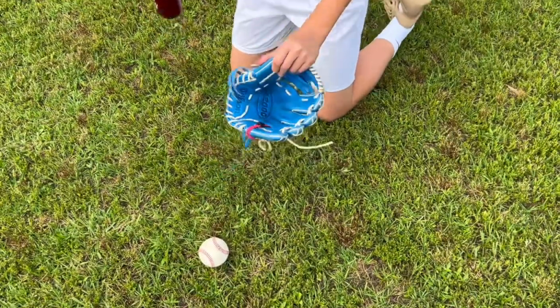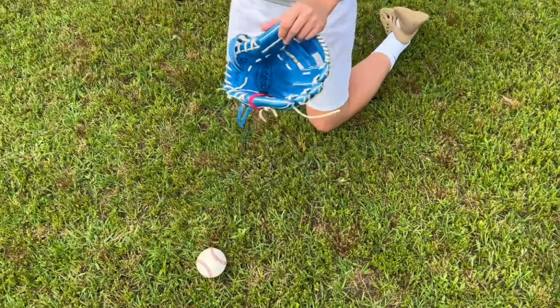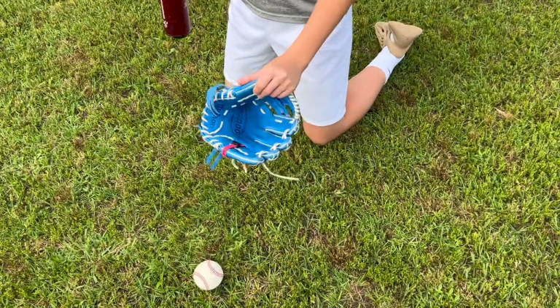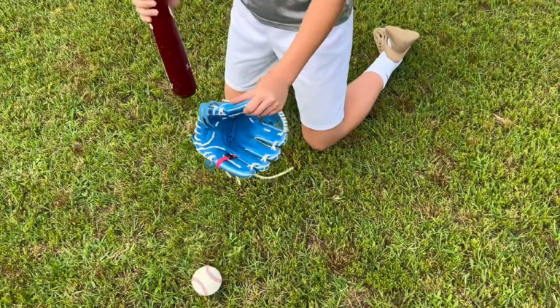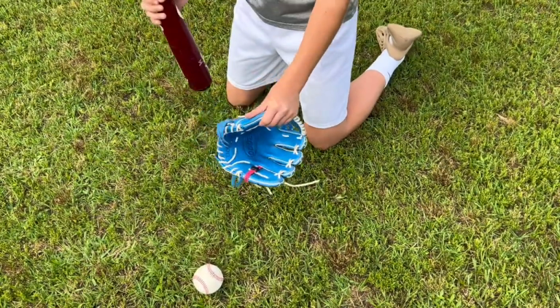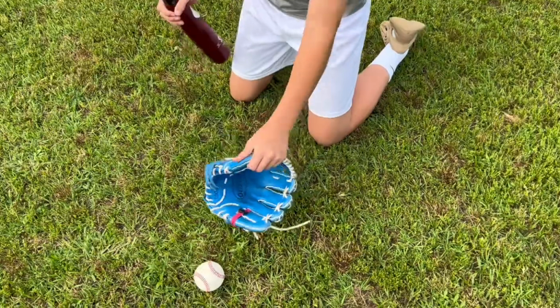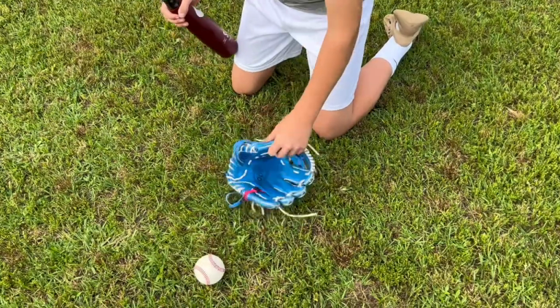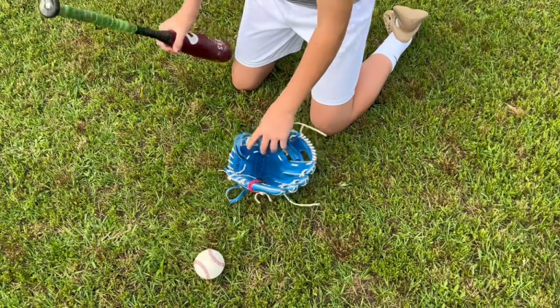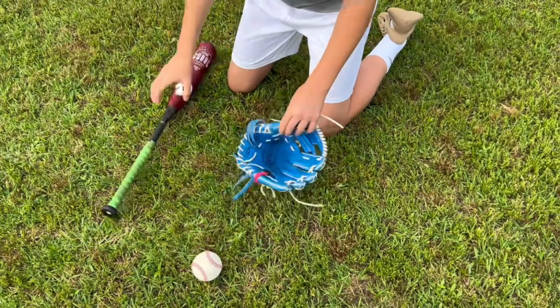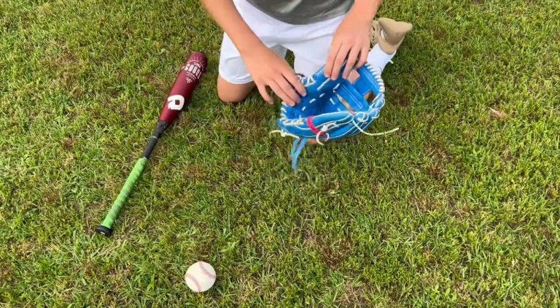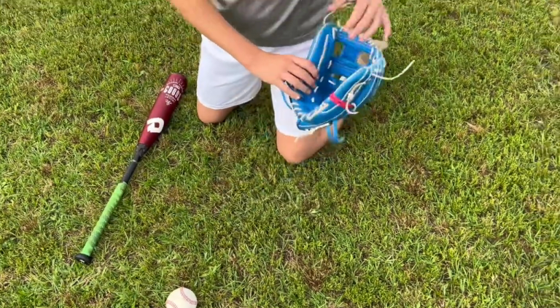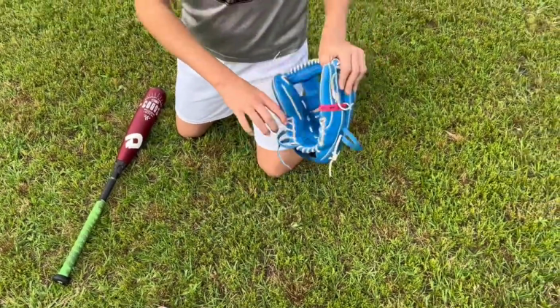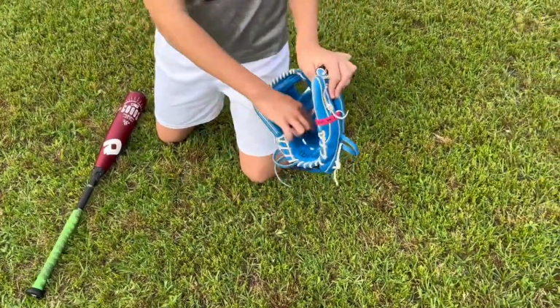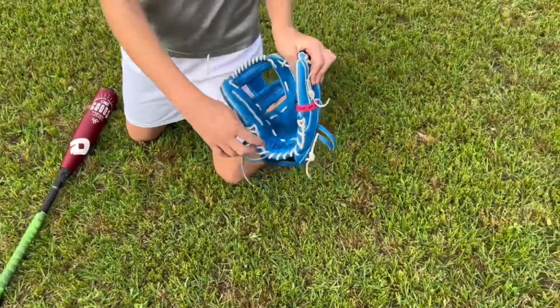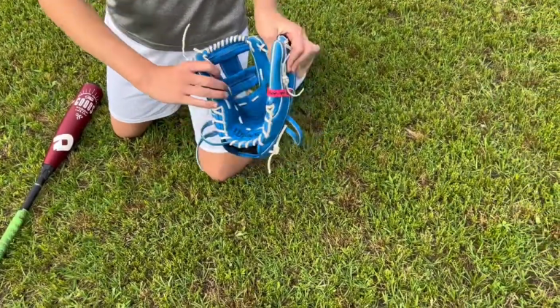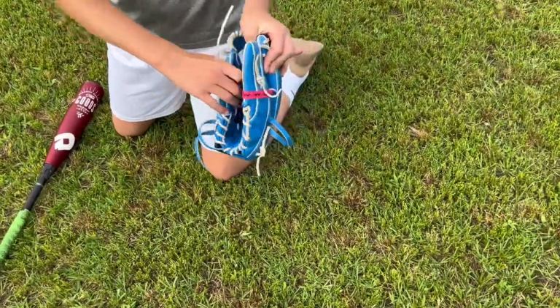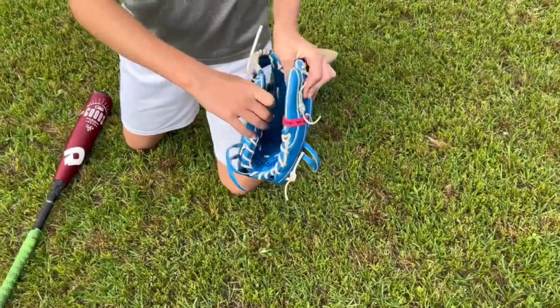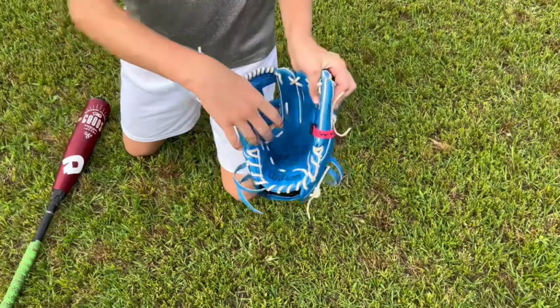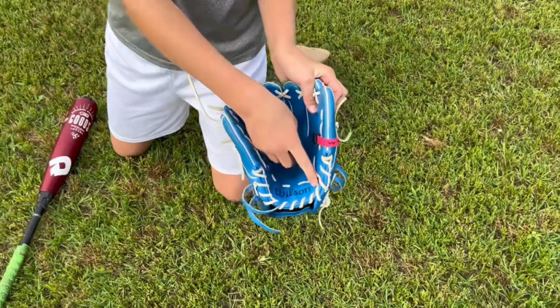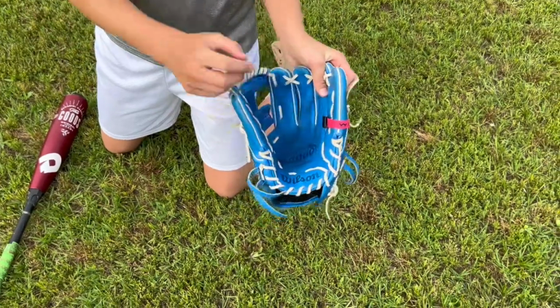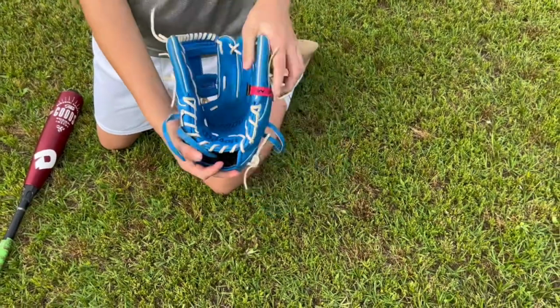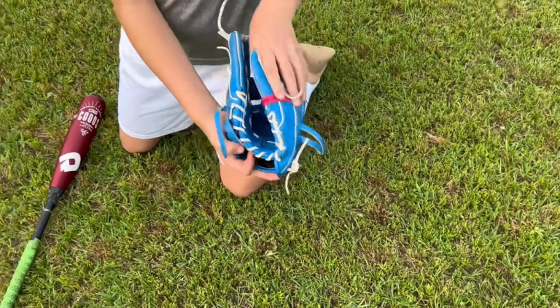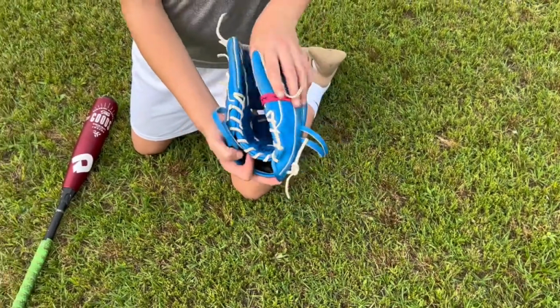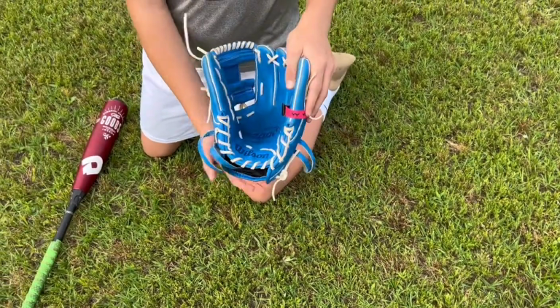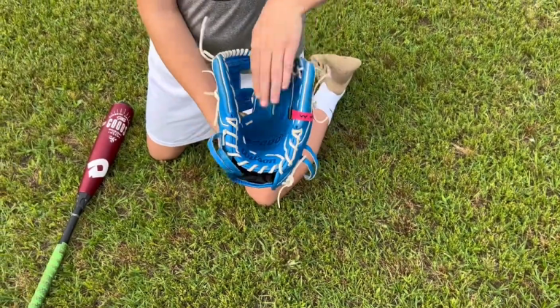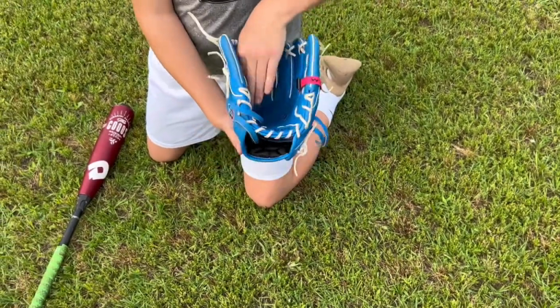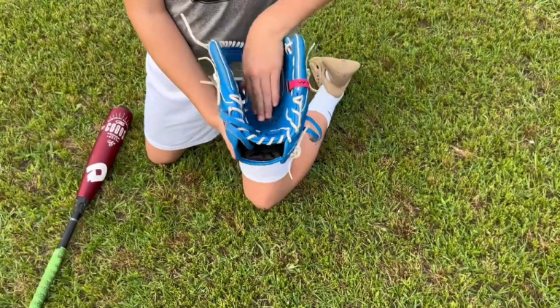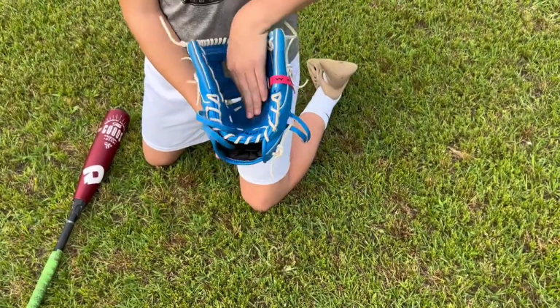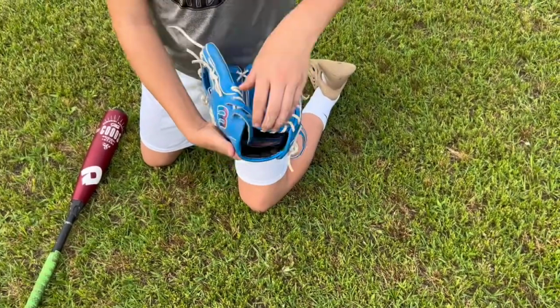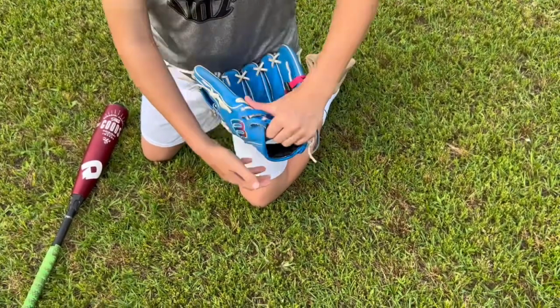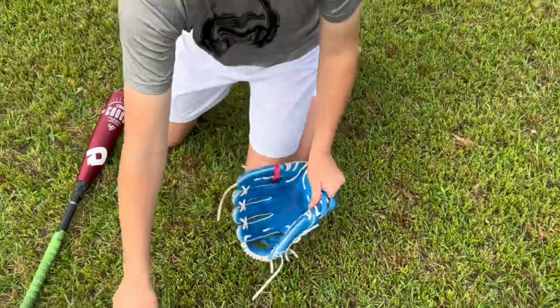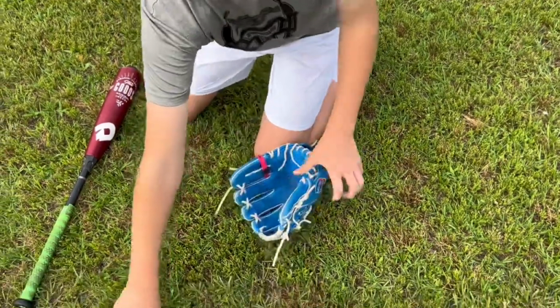First thing you need to do is work on the break-in points. One break-in point is going to be here — you want the glove to close. Another break-in point is going to be here — you want the glove to close and you want the palm to stay back. So you've got to work on that. That's what you have the ball for.